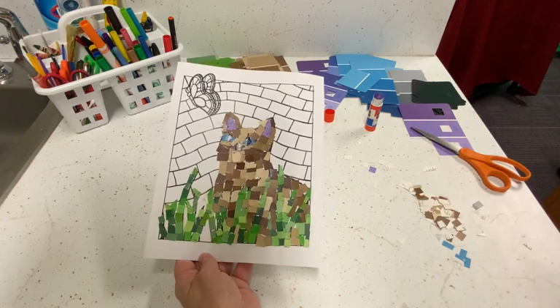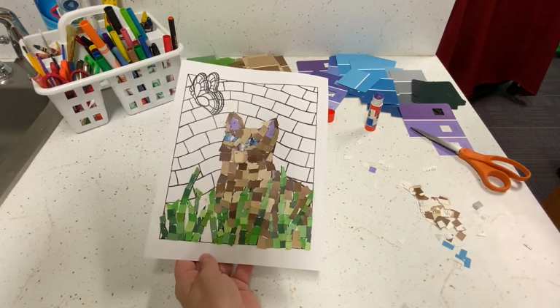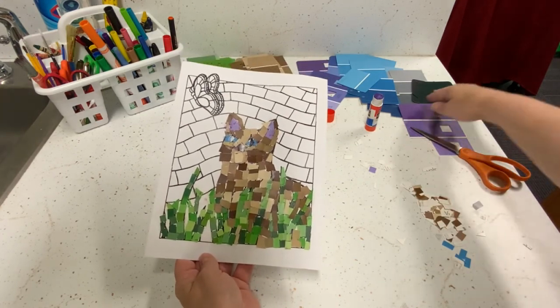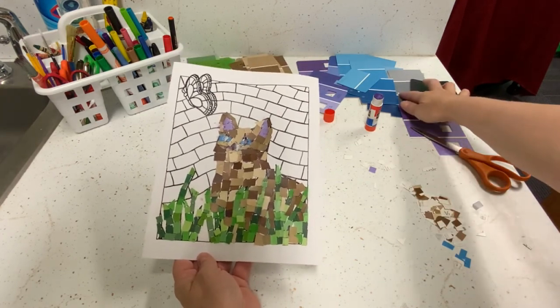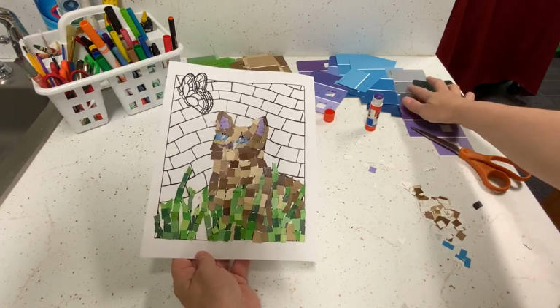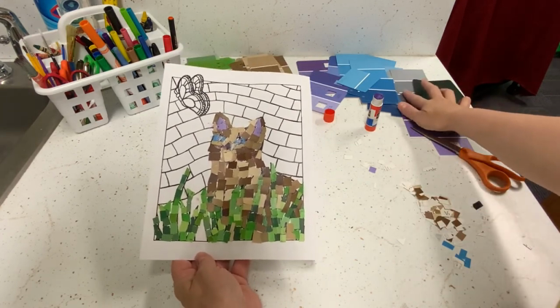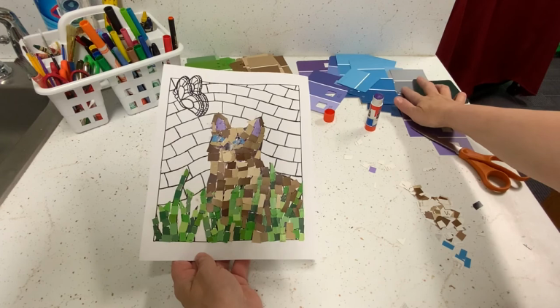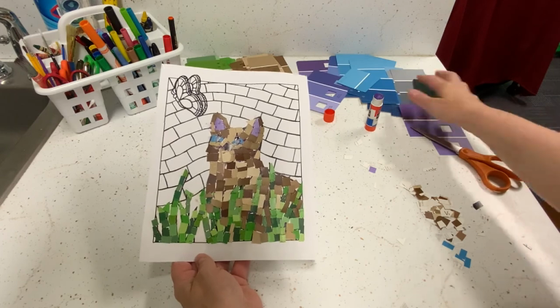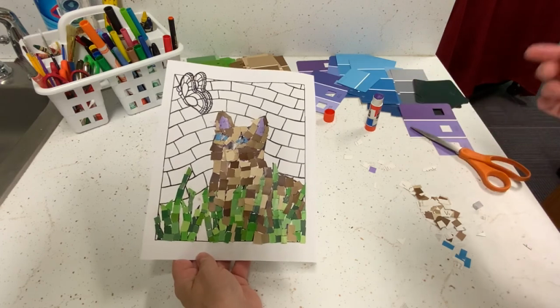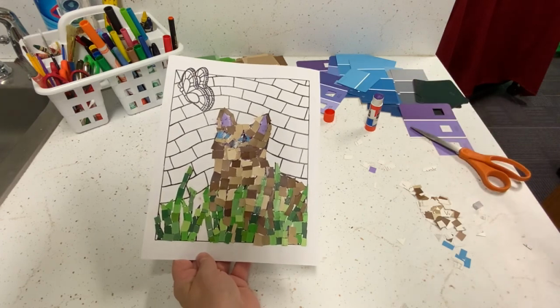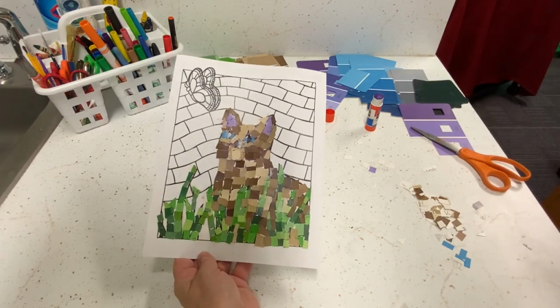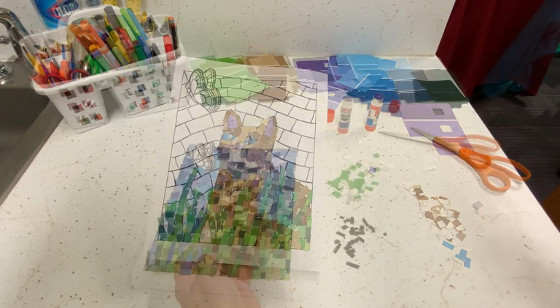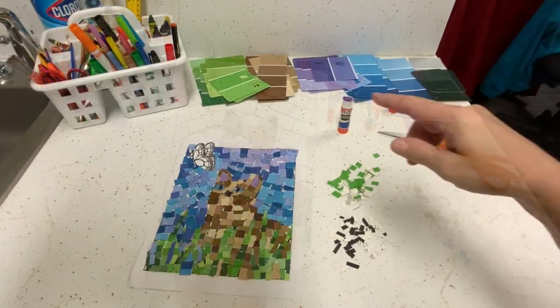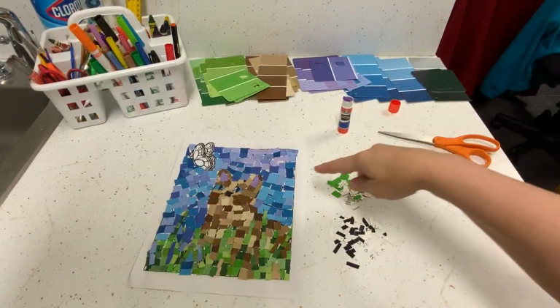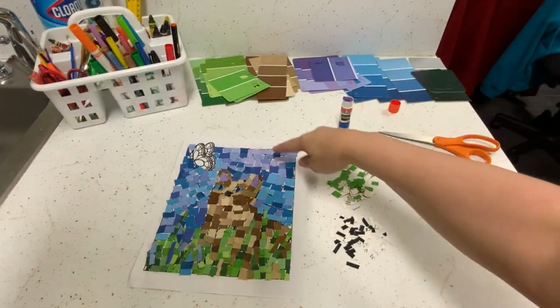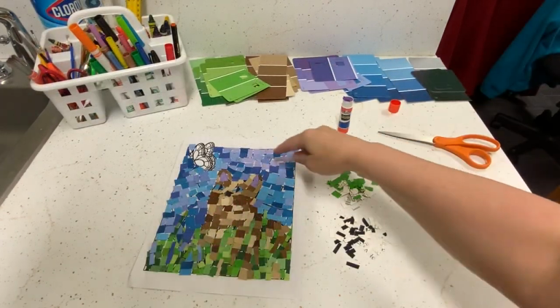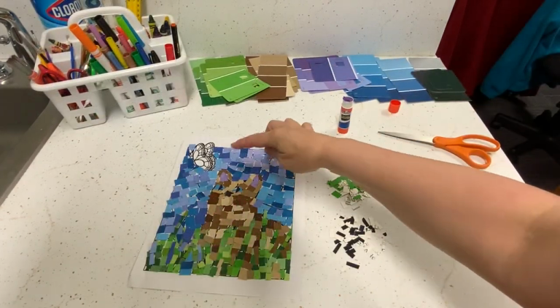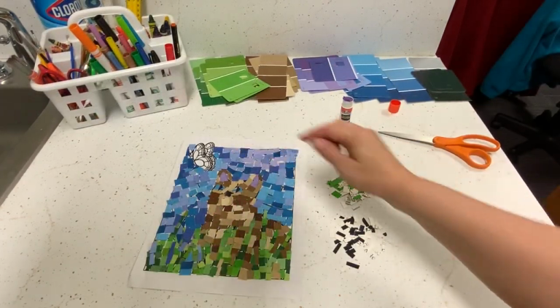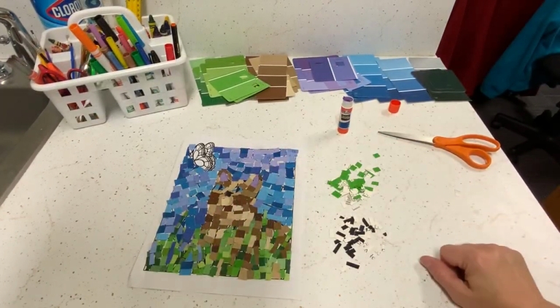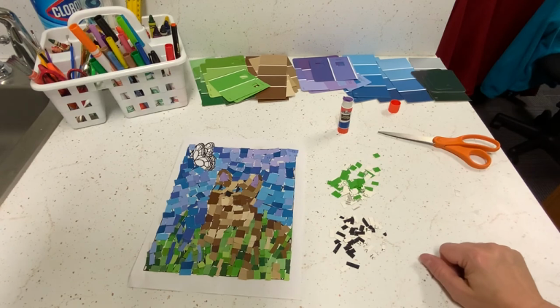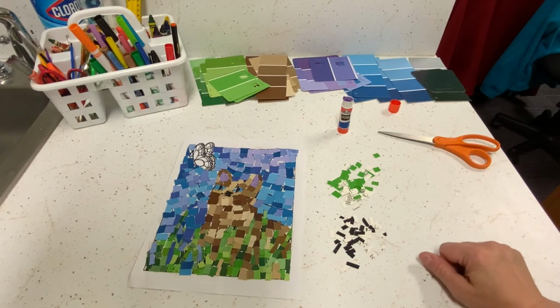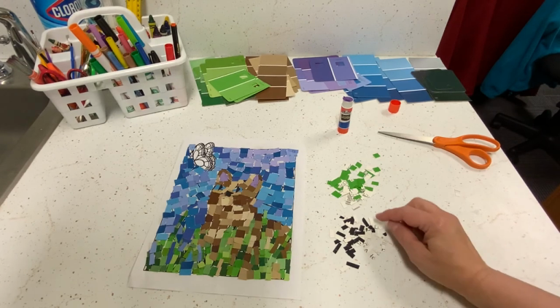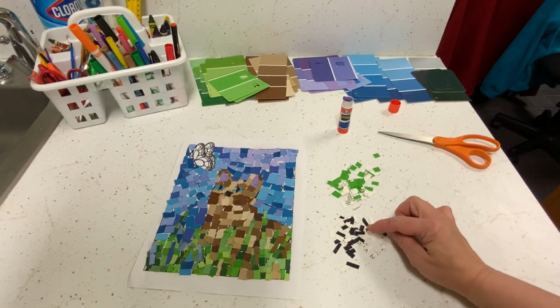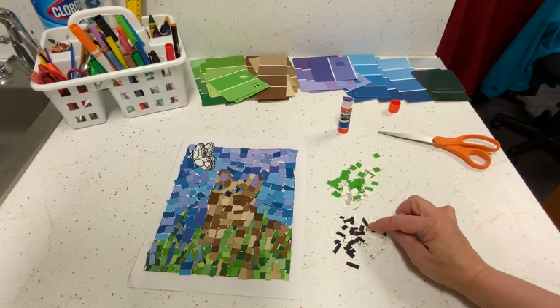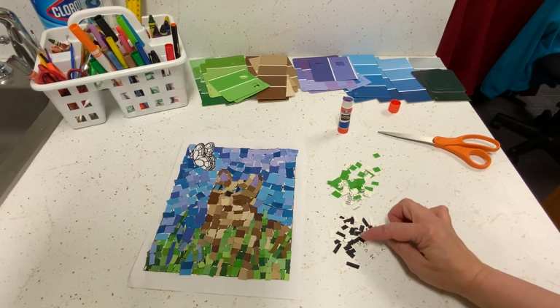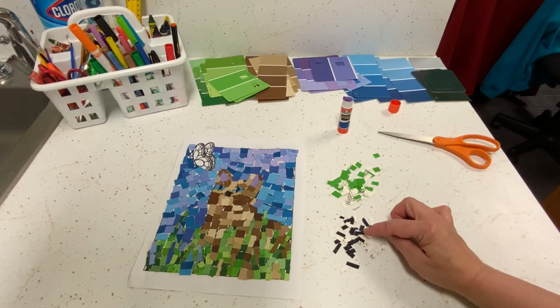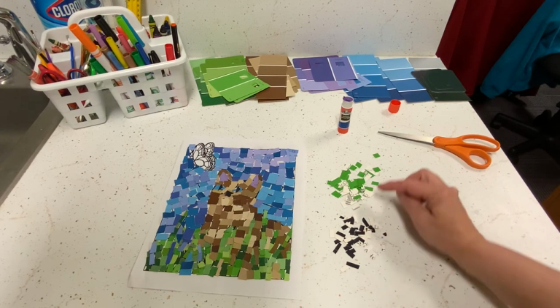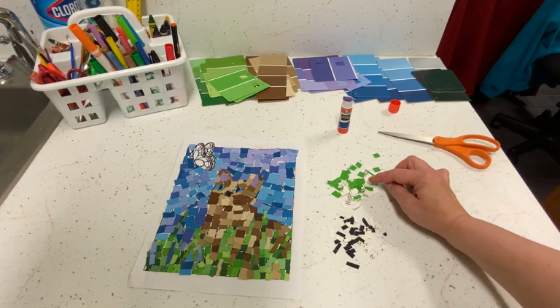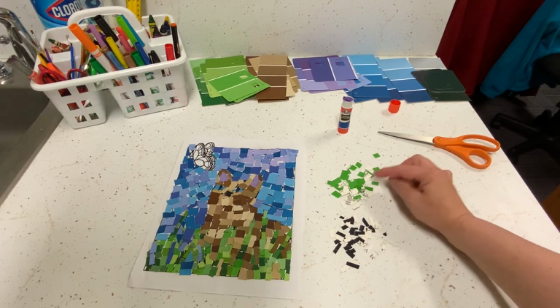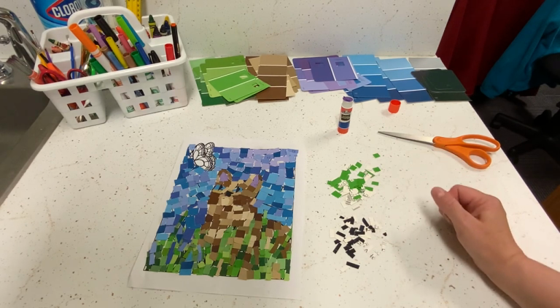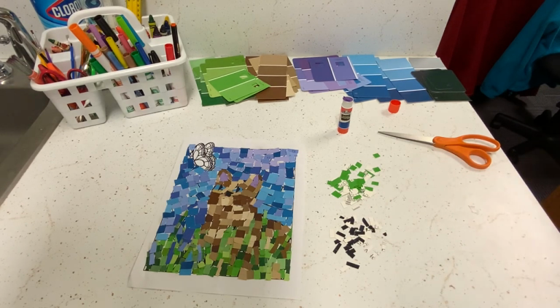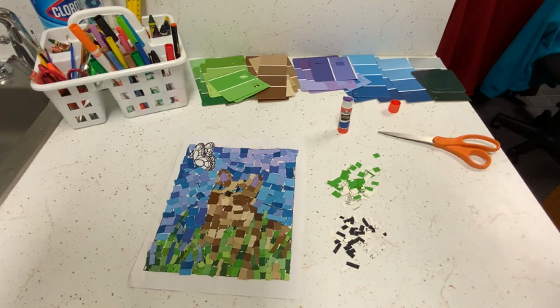Maybe gray for the butterfly — even though it's a duller color, it might look nice. The background is all done, and finally we're going to do the butterfly using black pieces and green pieces, and we'll see how it looks.